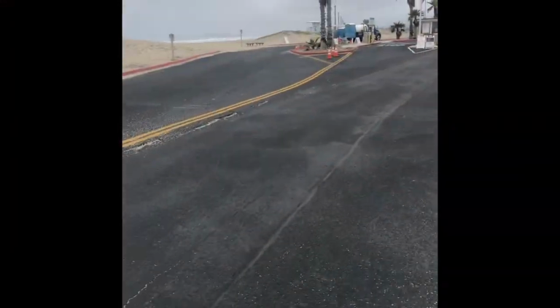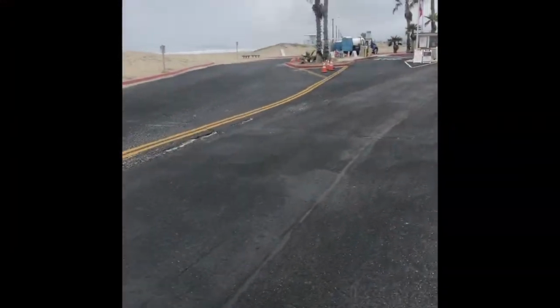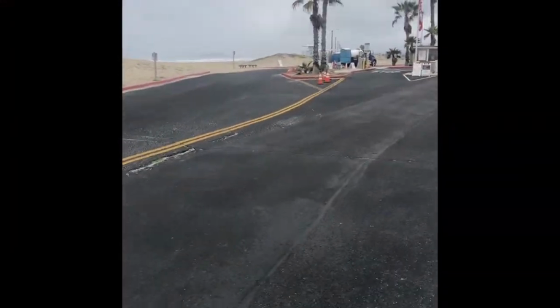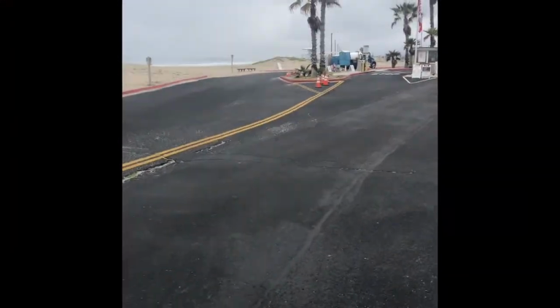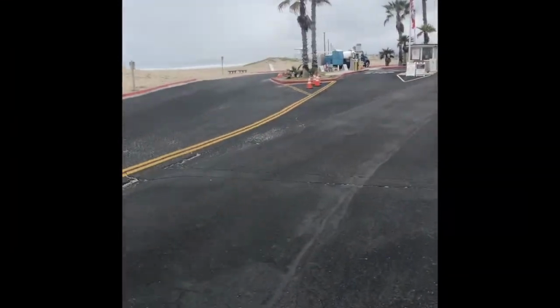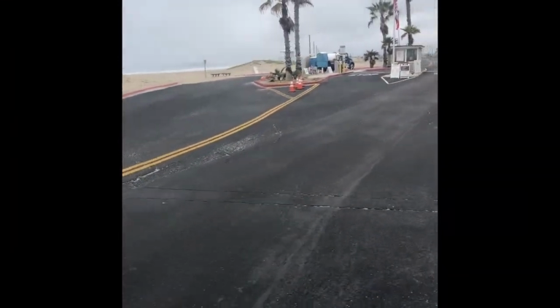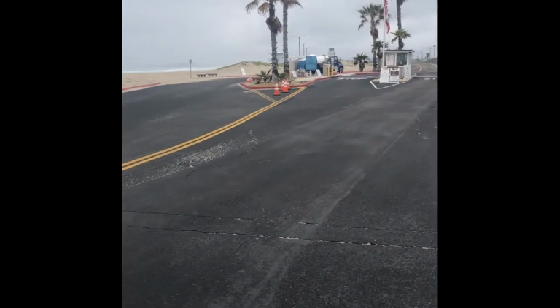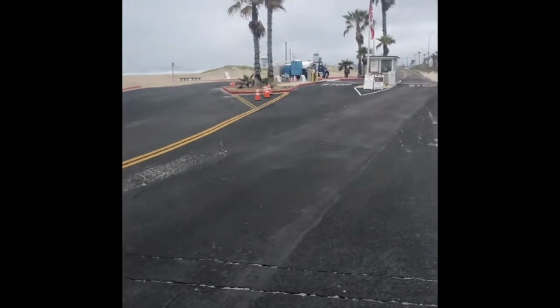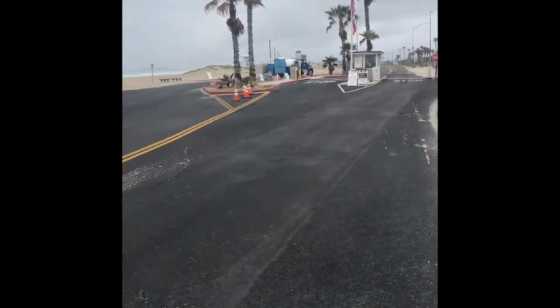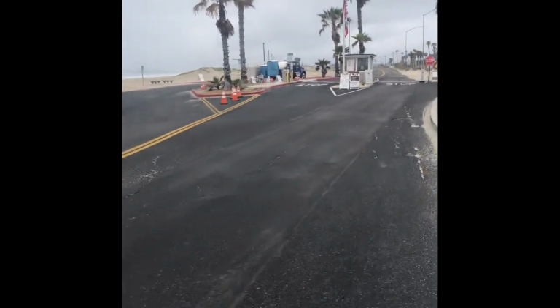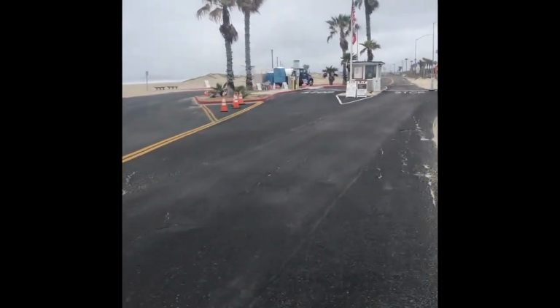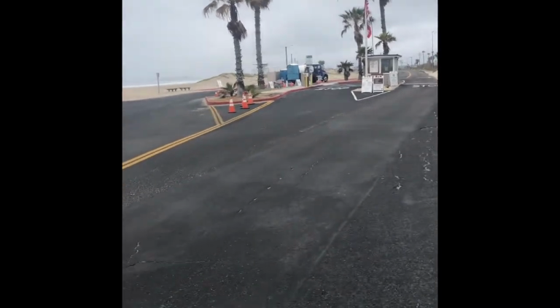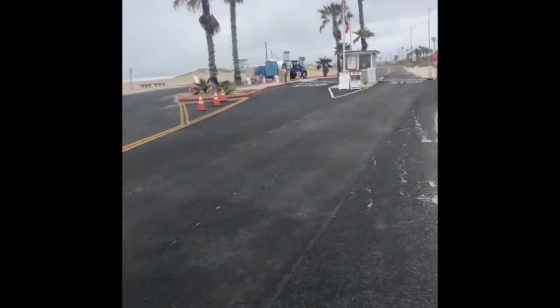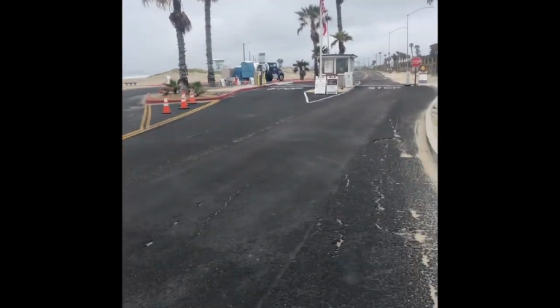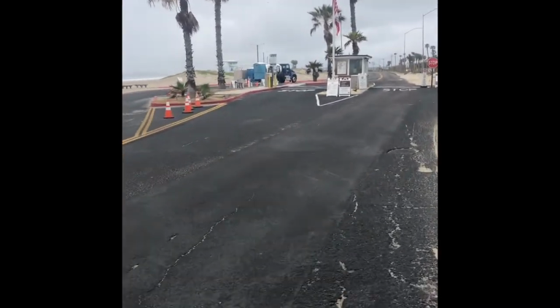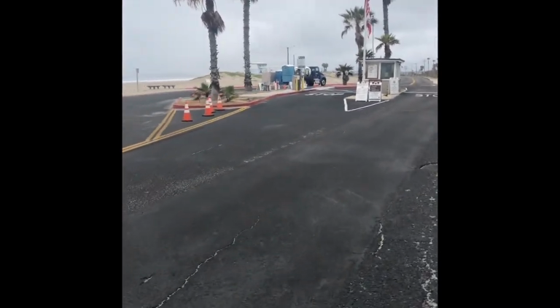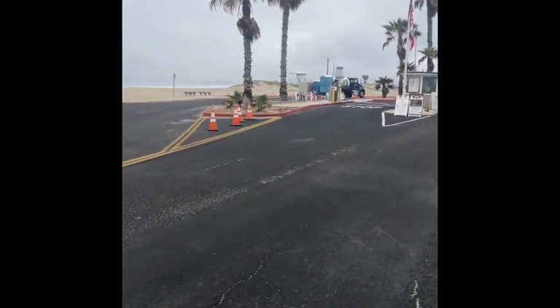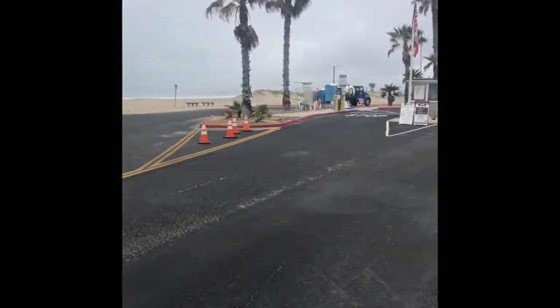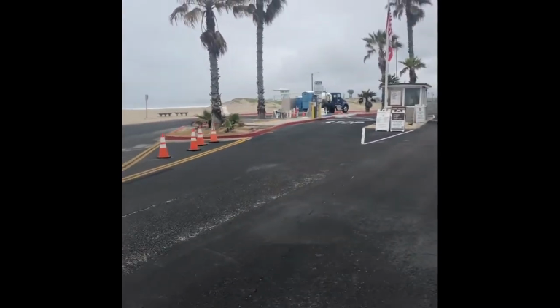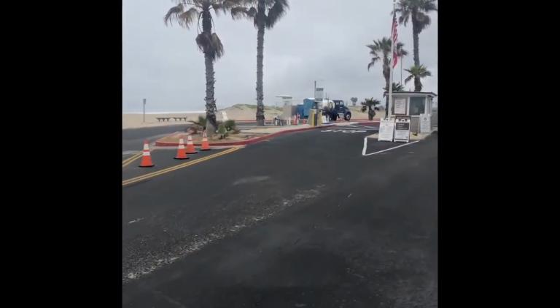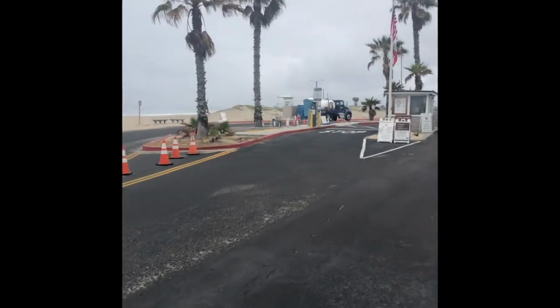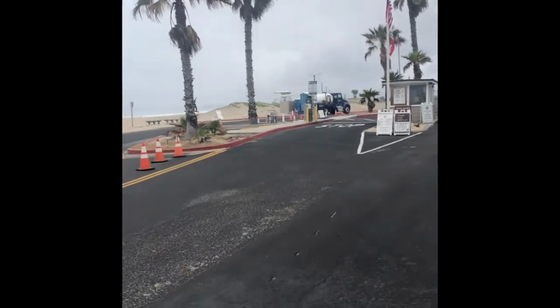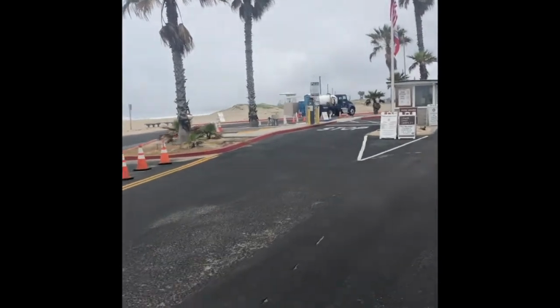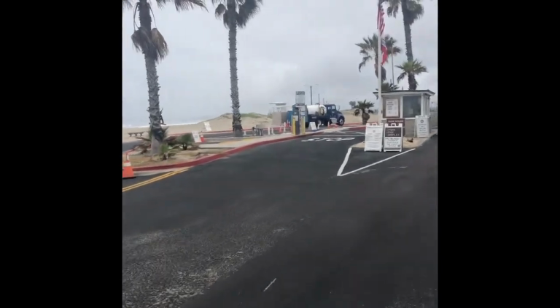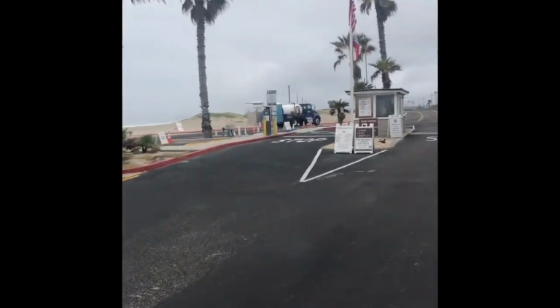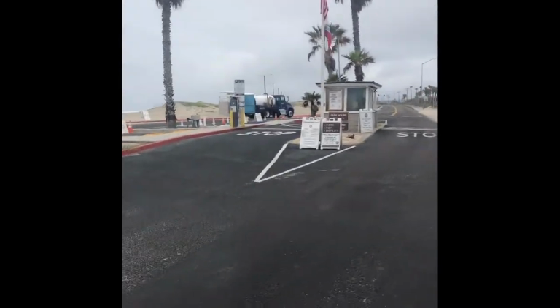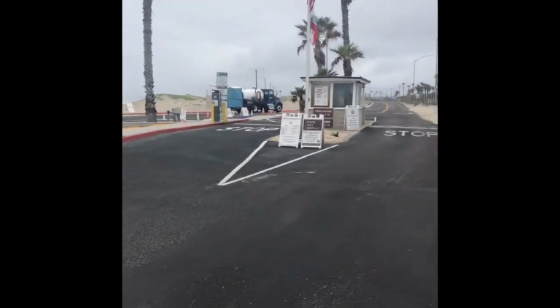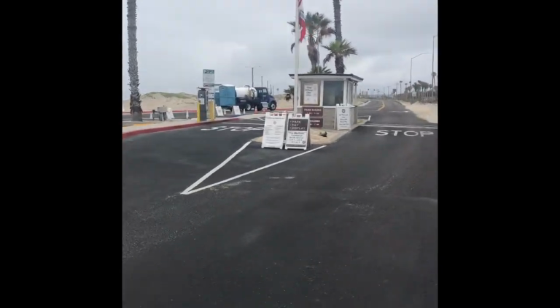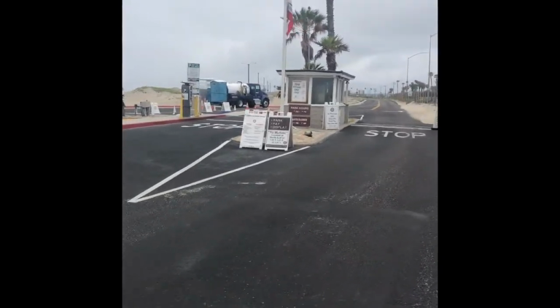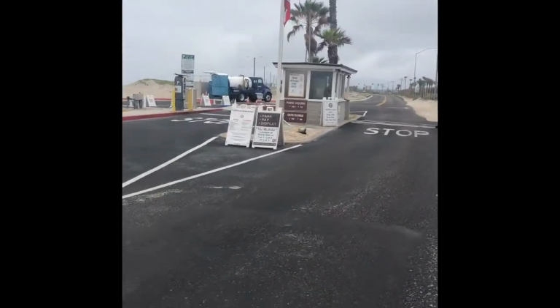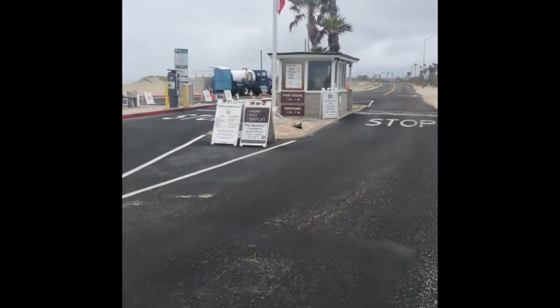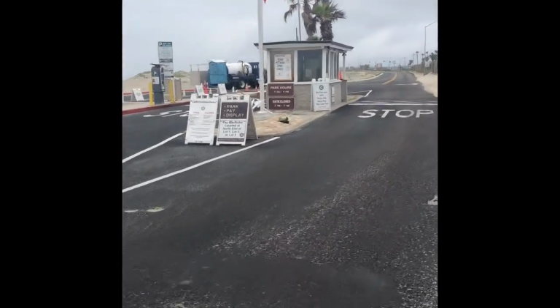This is Rob, your no-BS old-school YouTube guy, and I'm here to give you a review of Silver Strand State Beach in Coronado, California. This will be my bicycle review of our two-day stay.